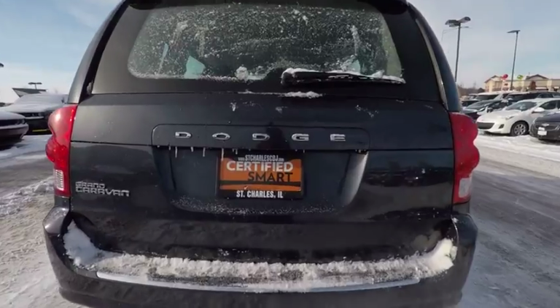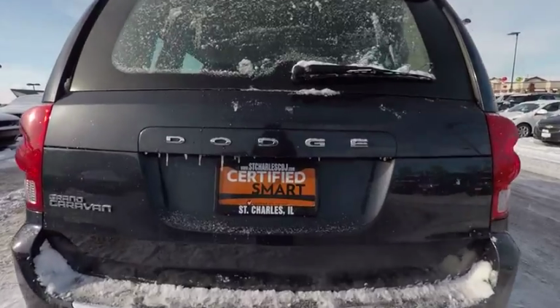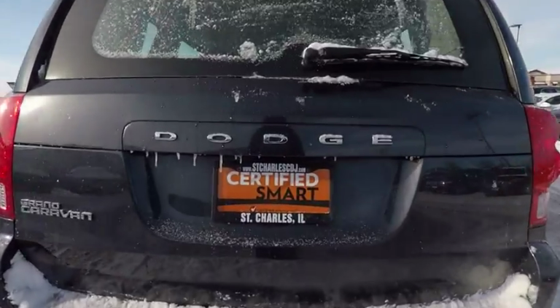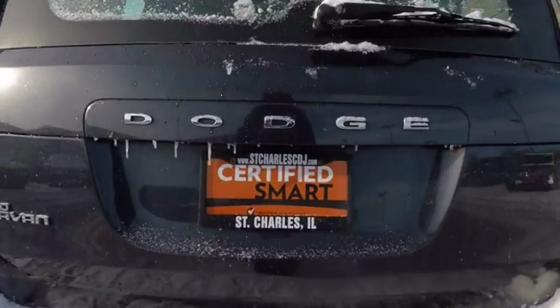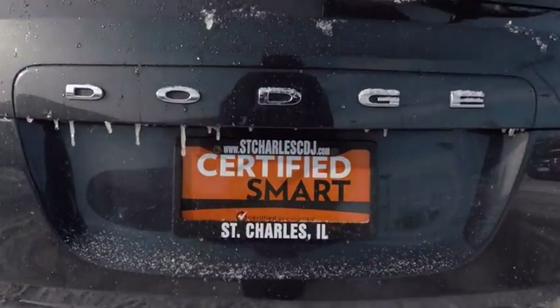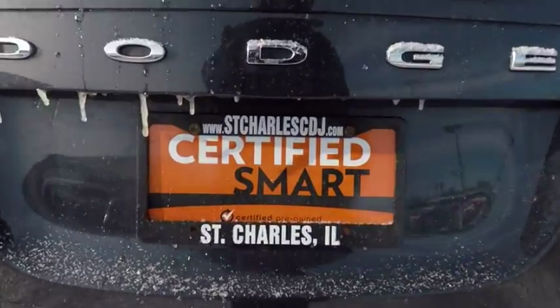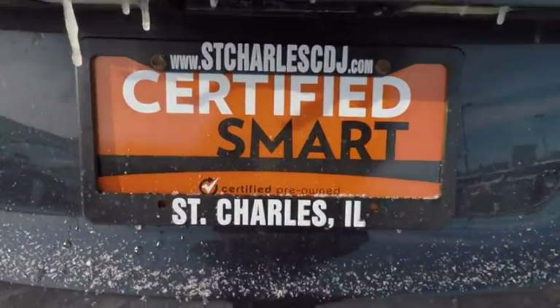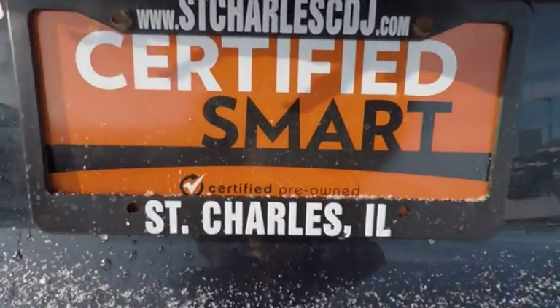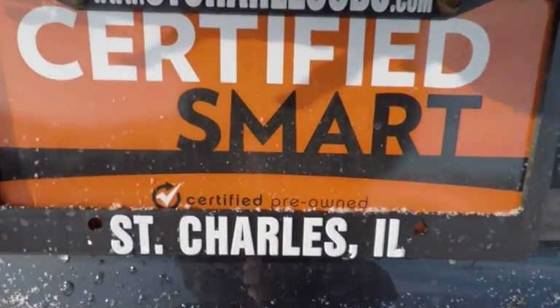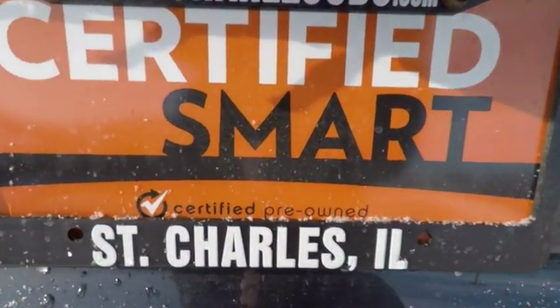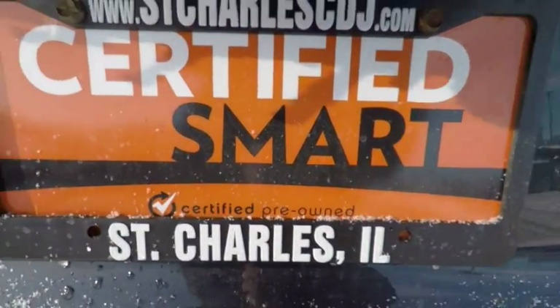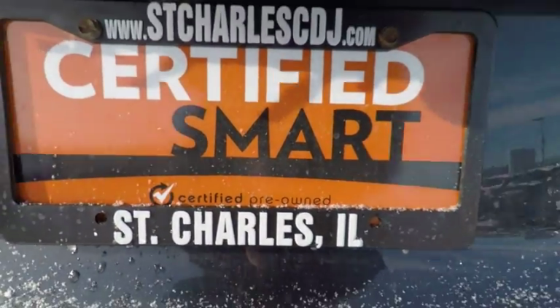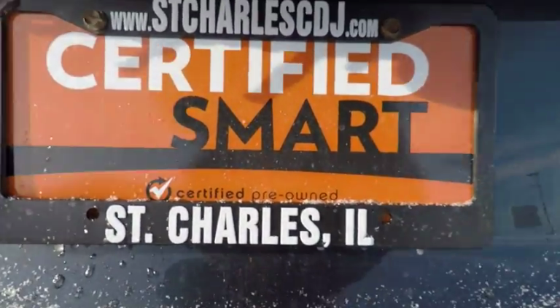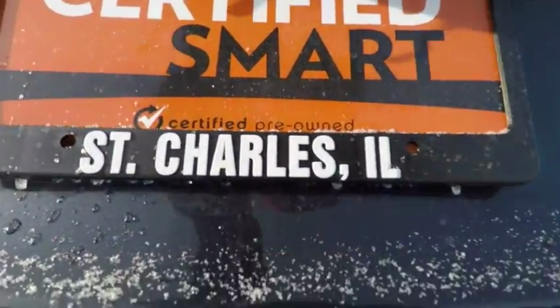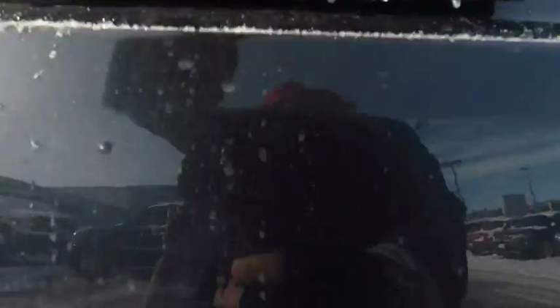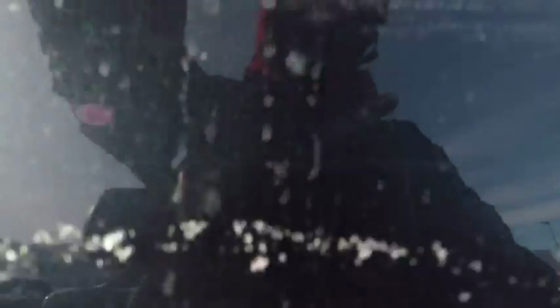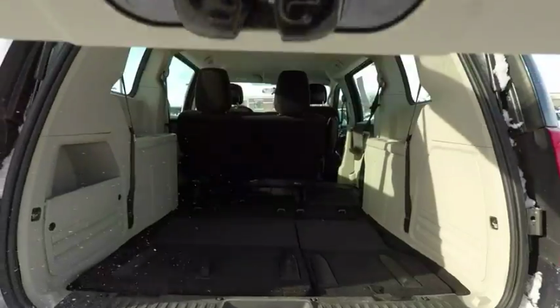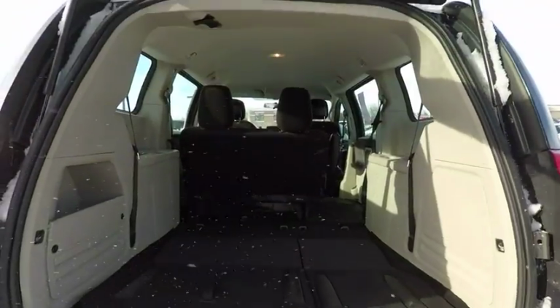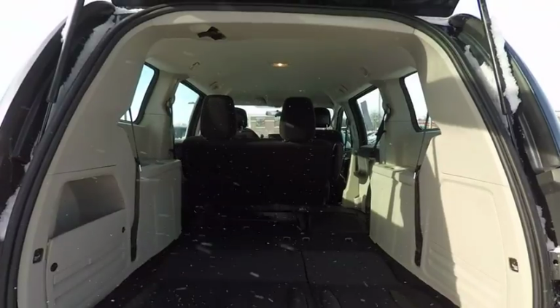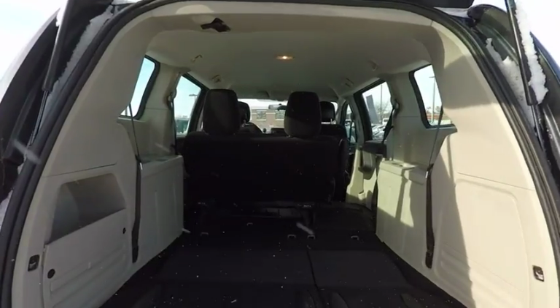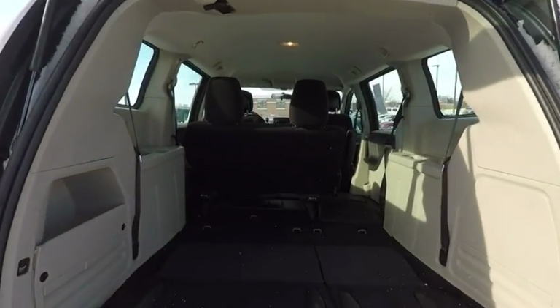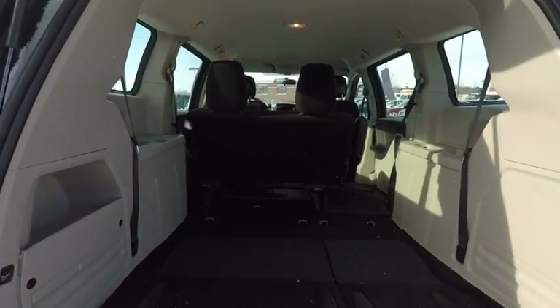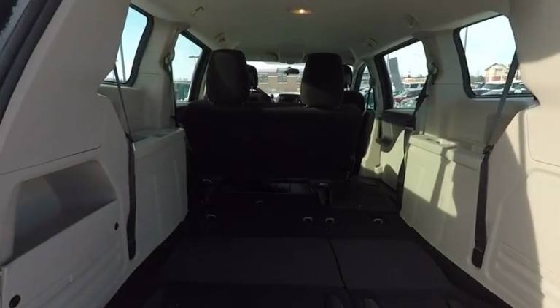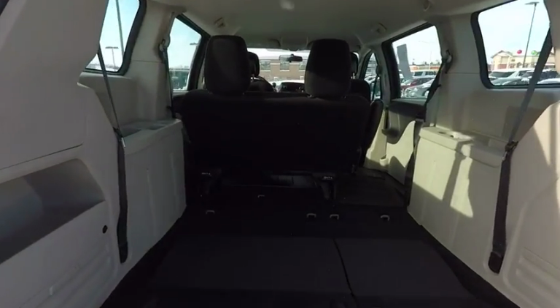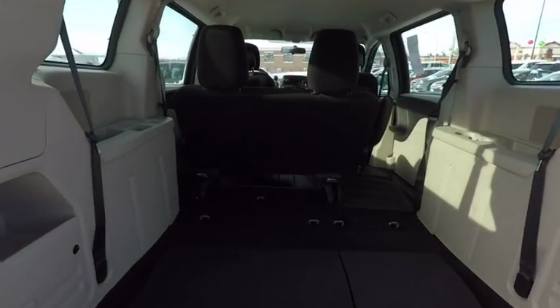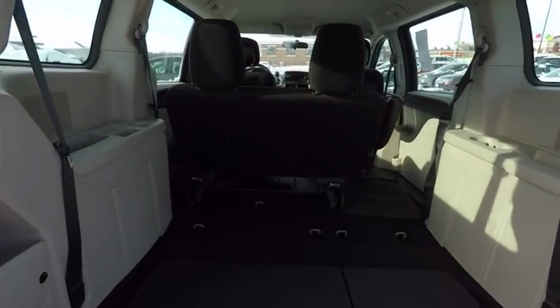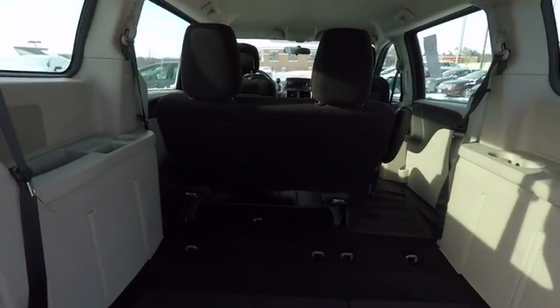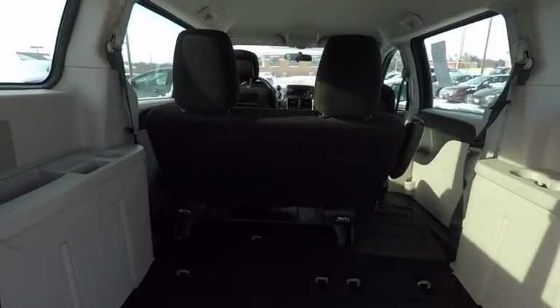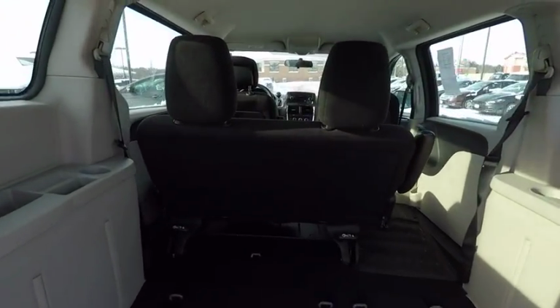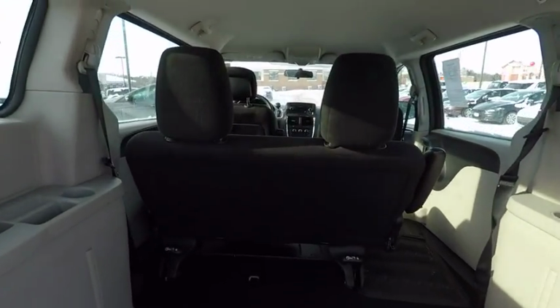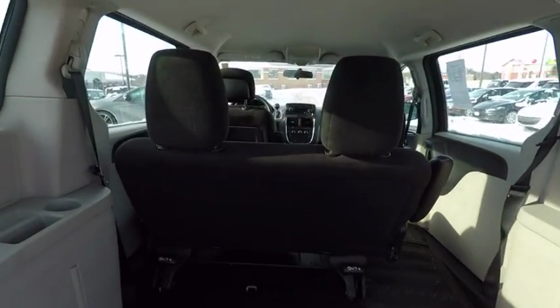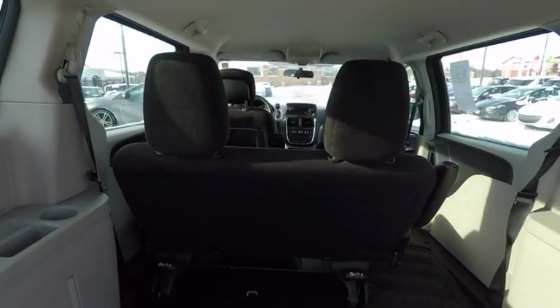This vehicle has less than 65,000 miles. Here are some of this vehicle's great options: traction control, air conditioning, dual airbags.